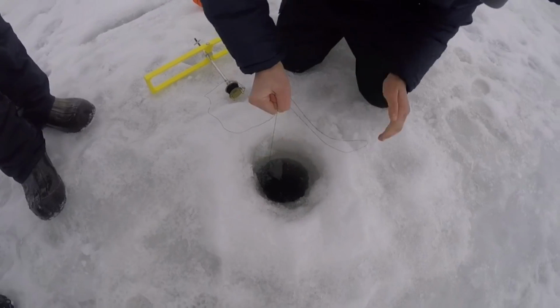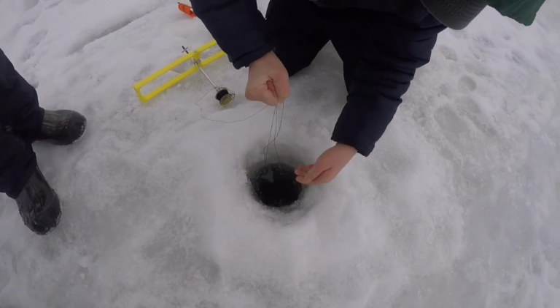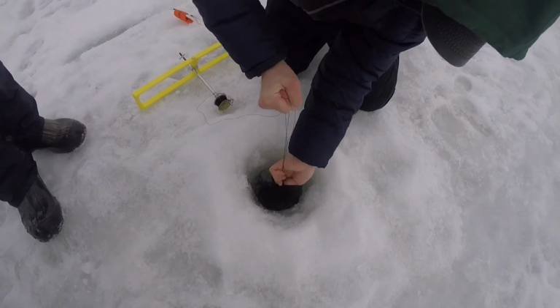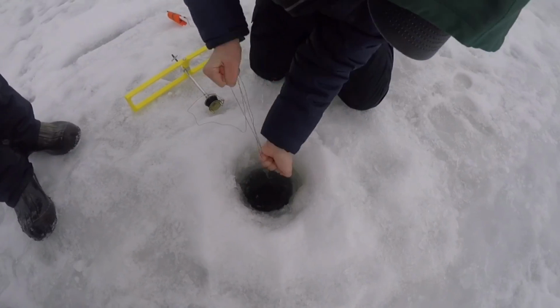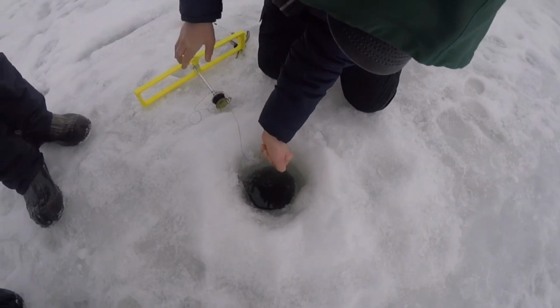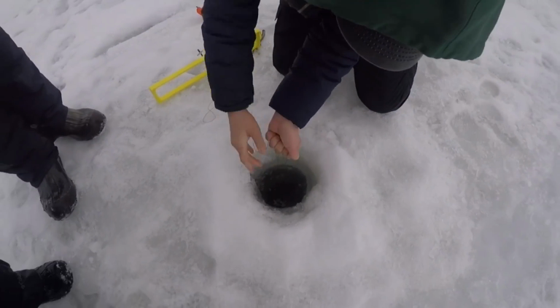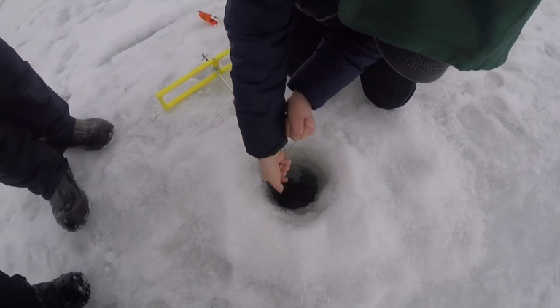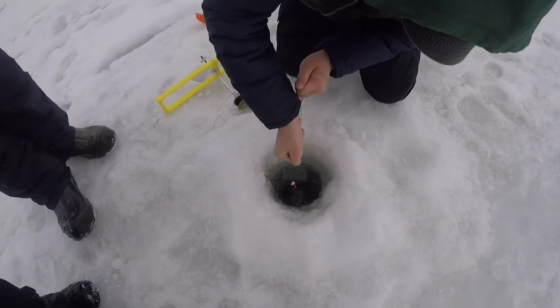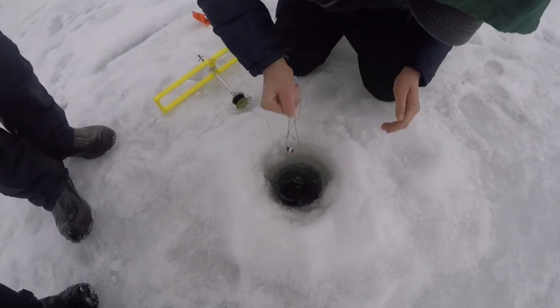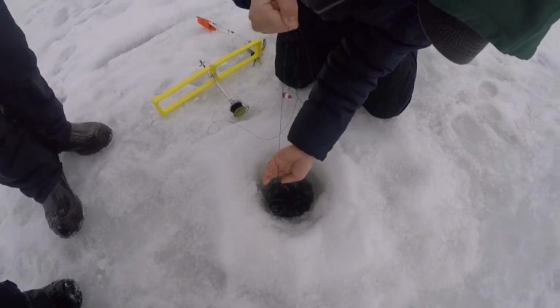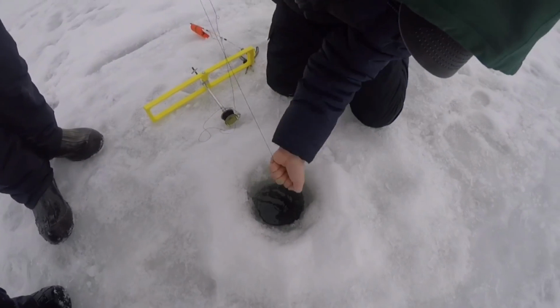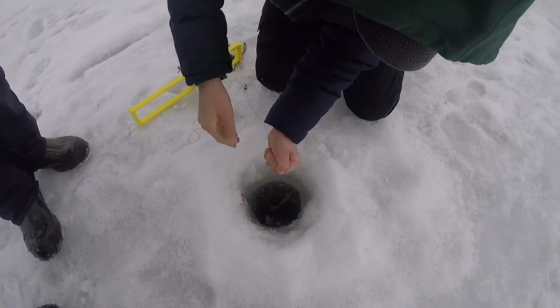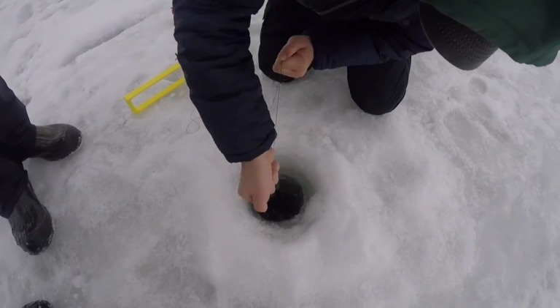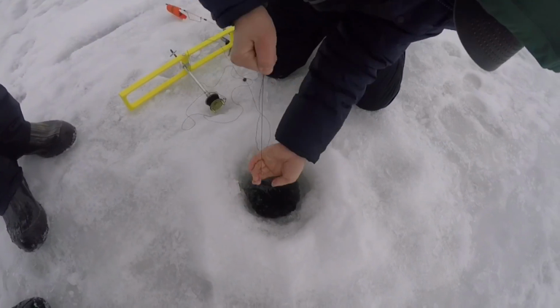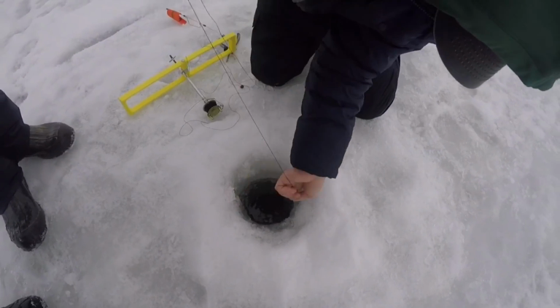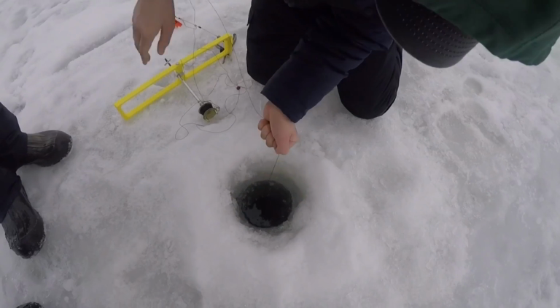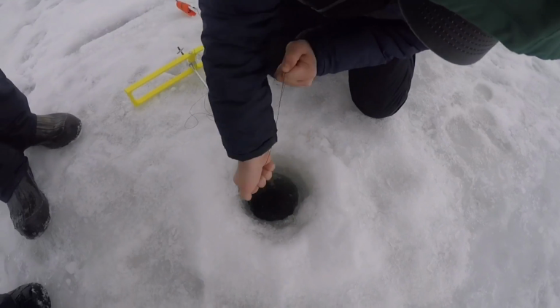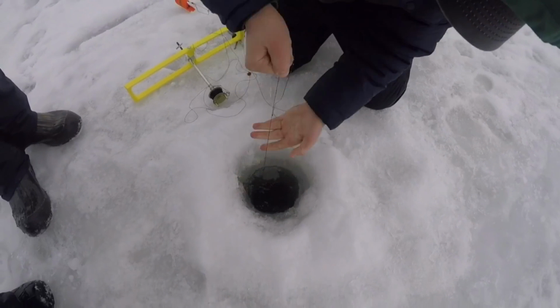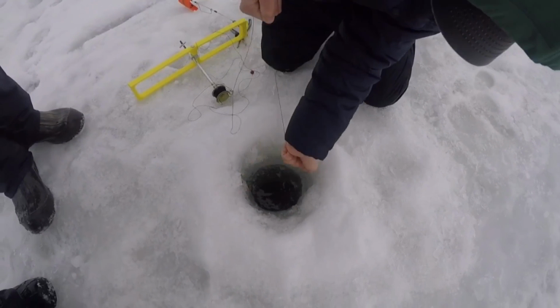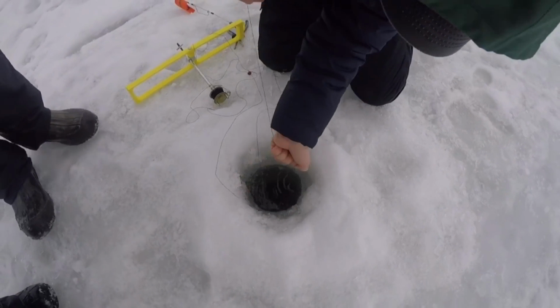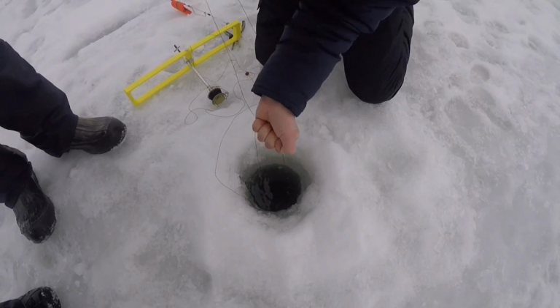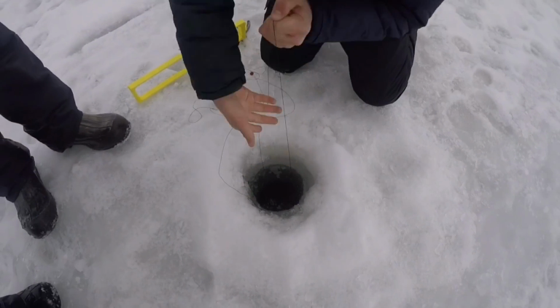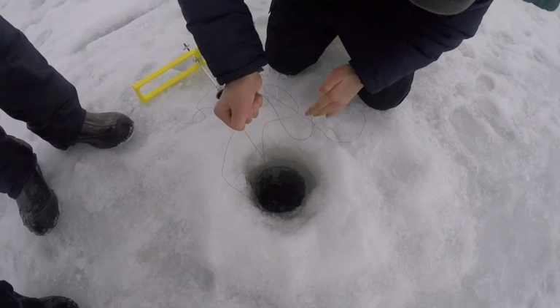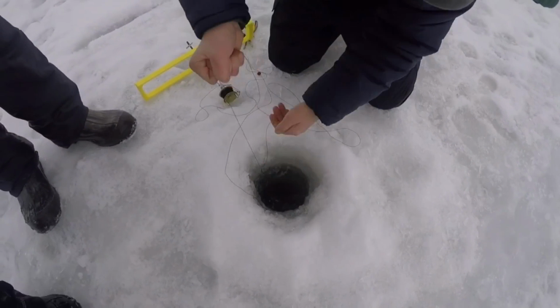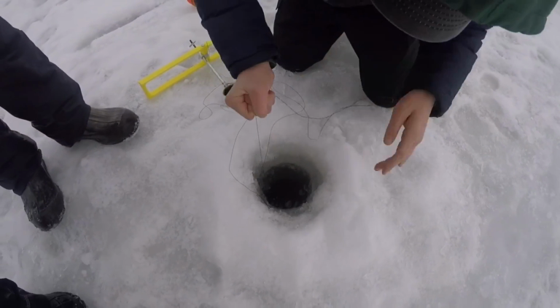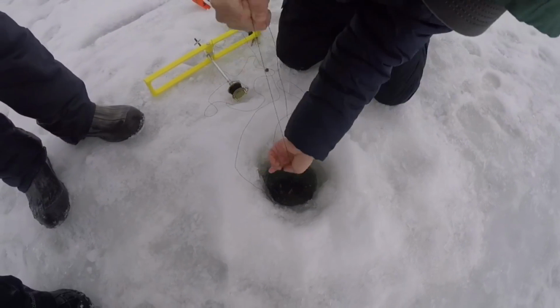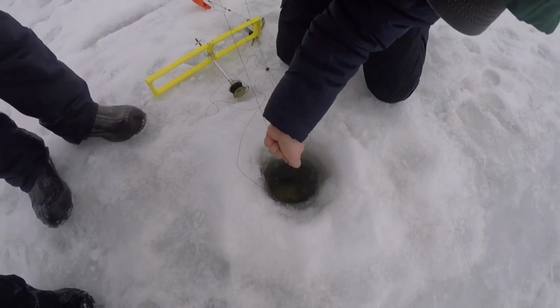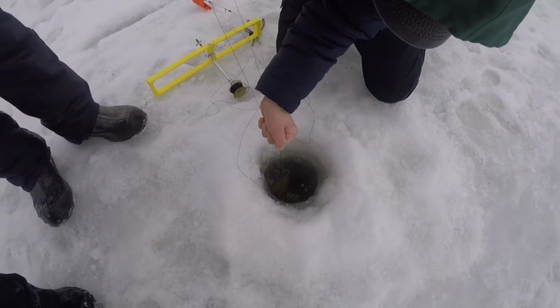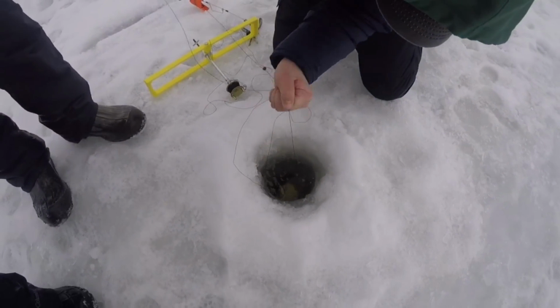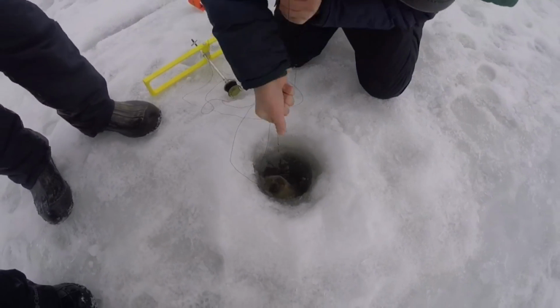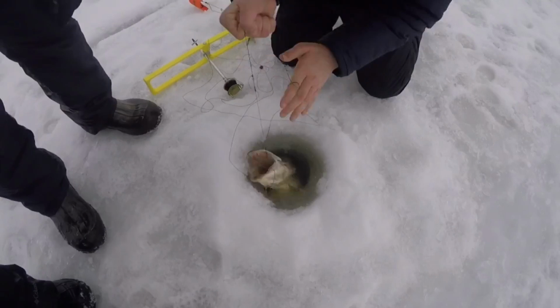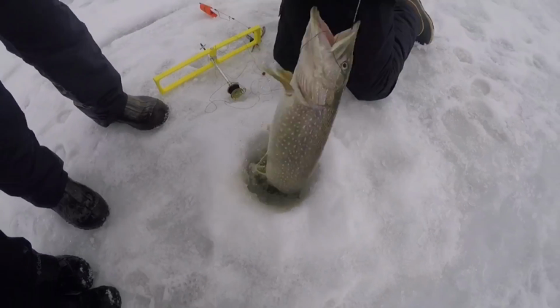Got him? Holy cow, dude. This thing is pulling. Yeah, man, pull. Get your line out of the way. Bring him up, bring him up, bring him up.